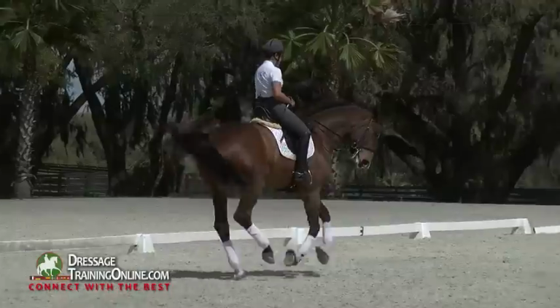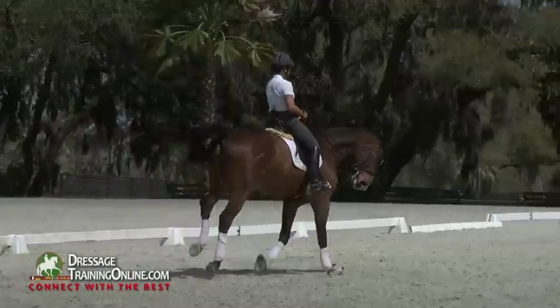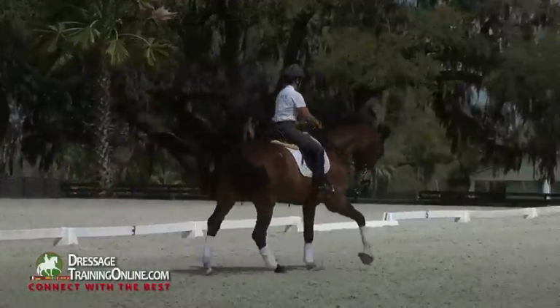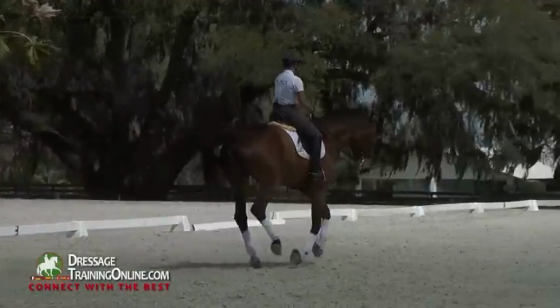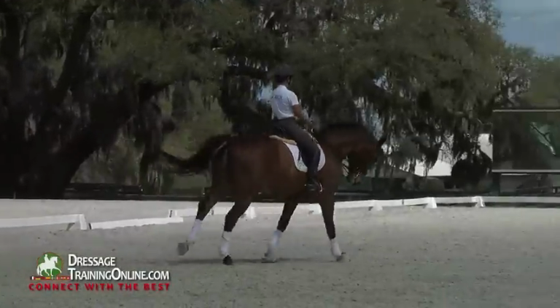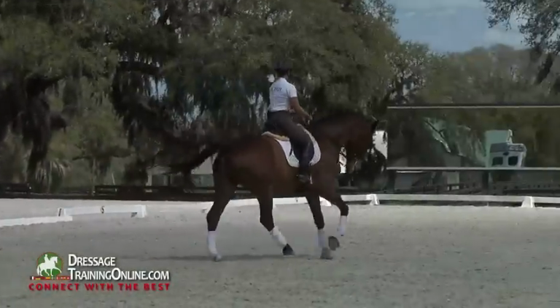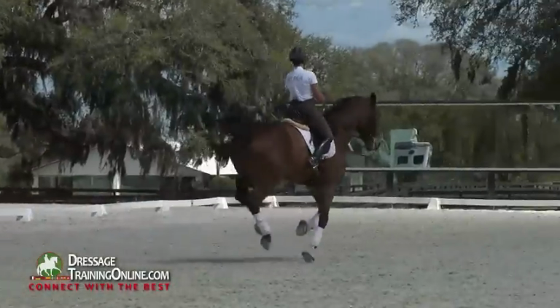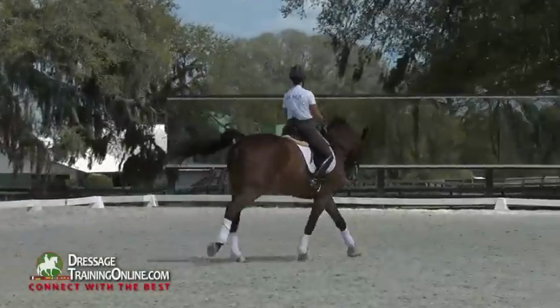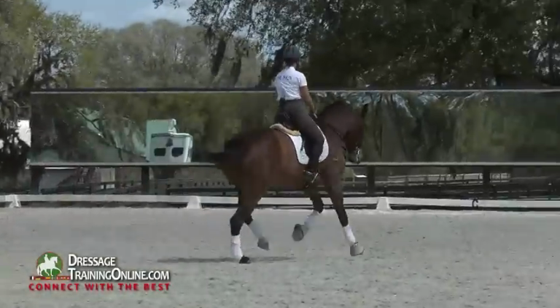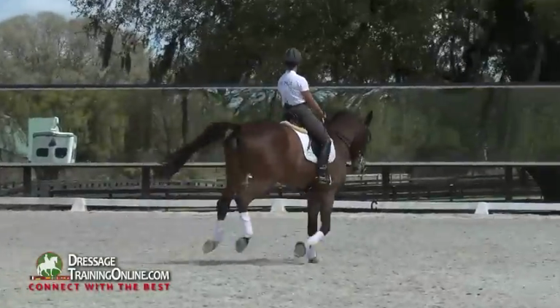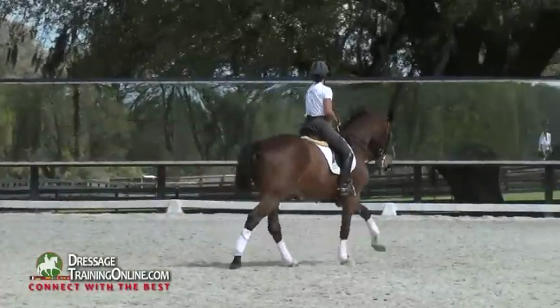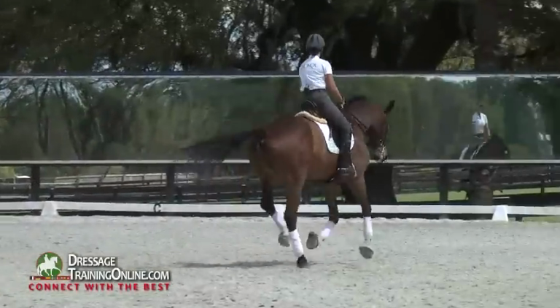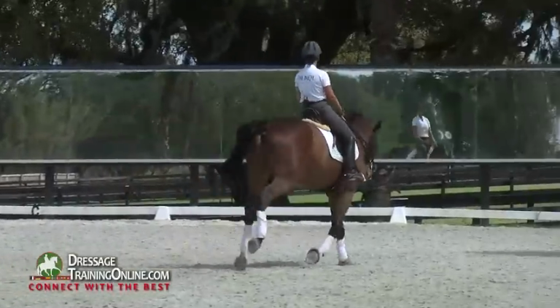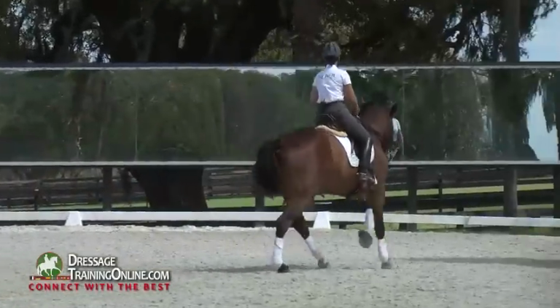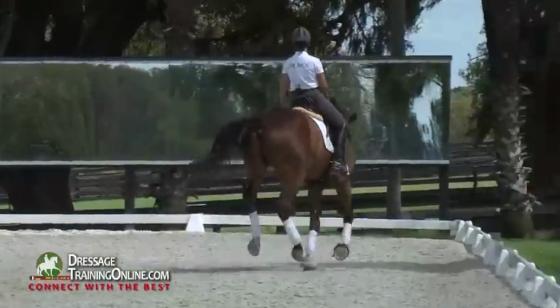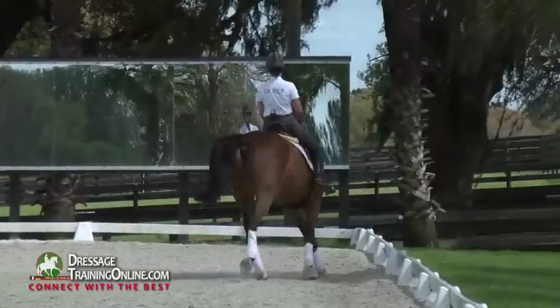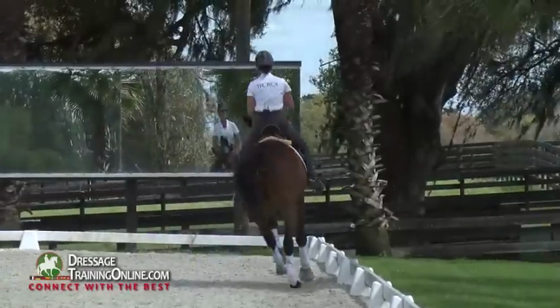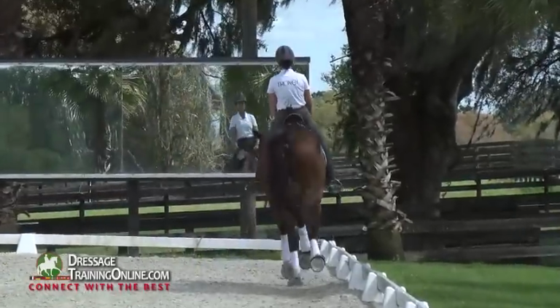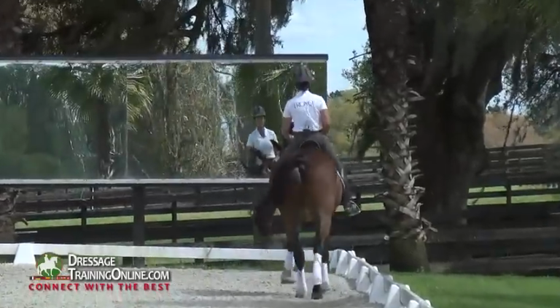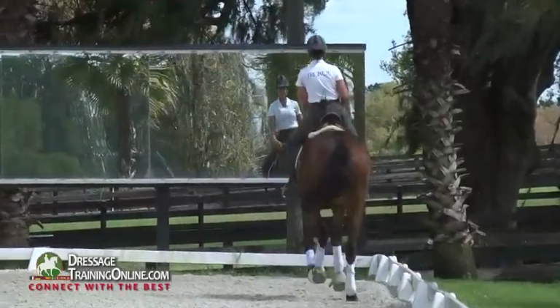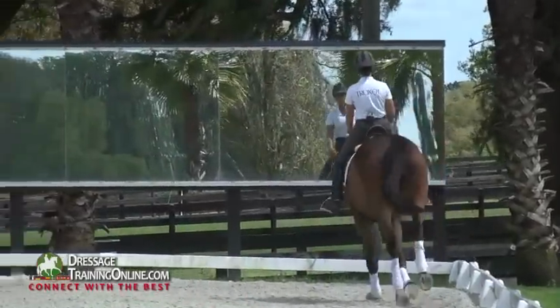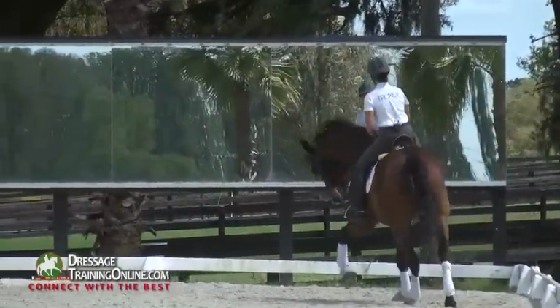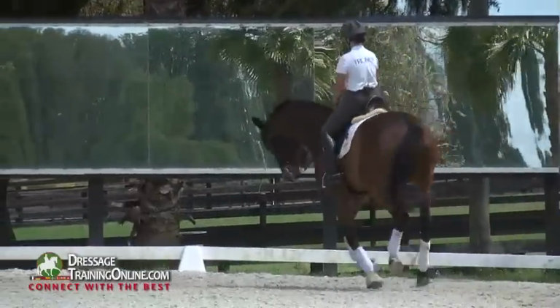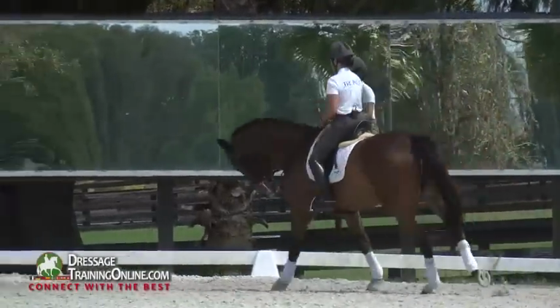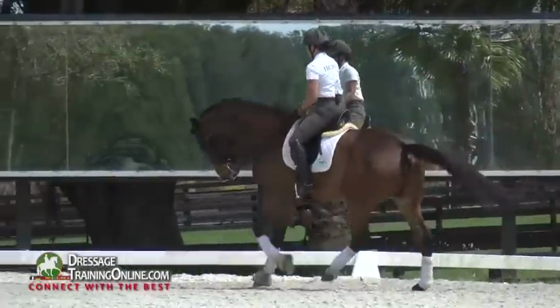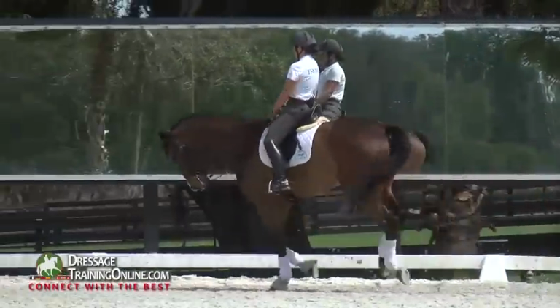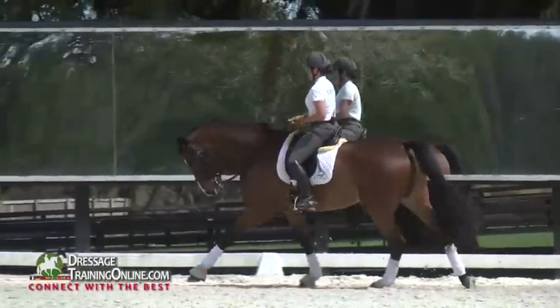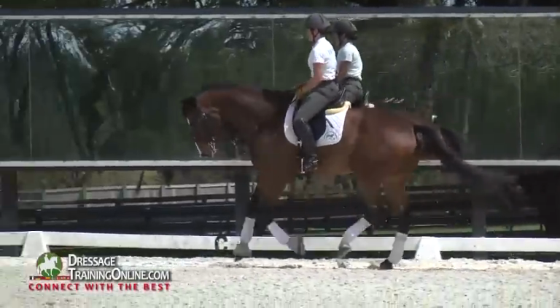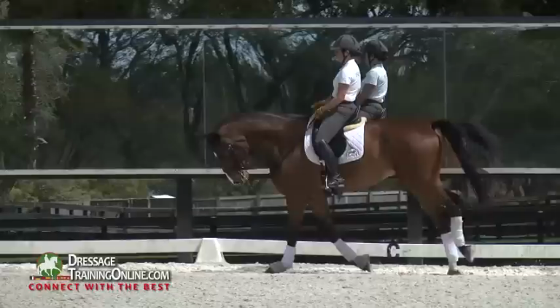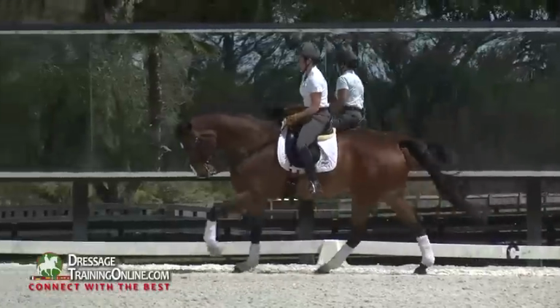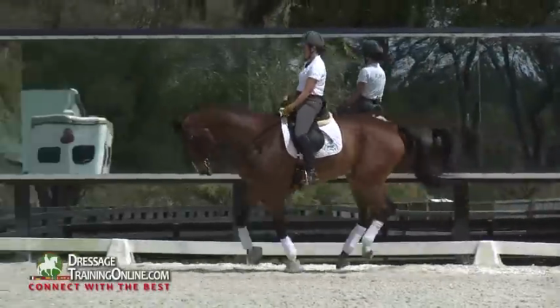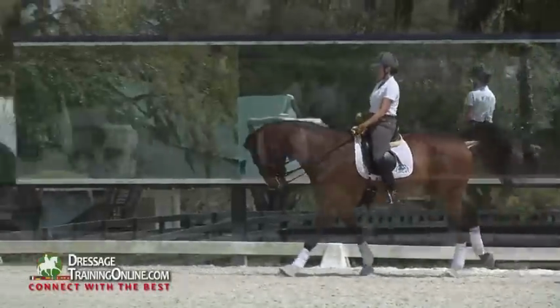Stay supple. Good job. Good boy. And then I stretch him back down. So that literally, that becomes a part of his routine, and it's just no big deal.